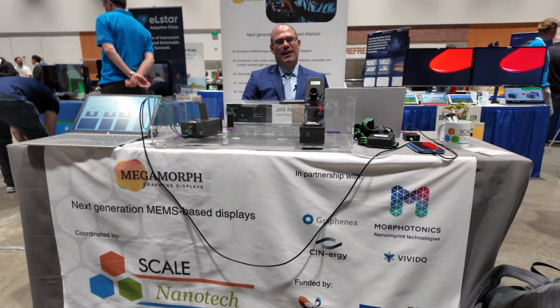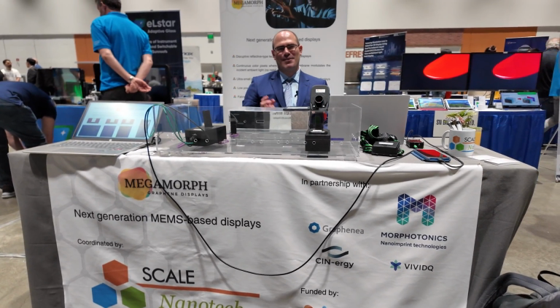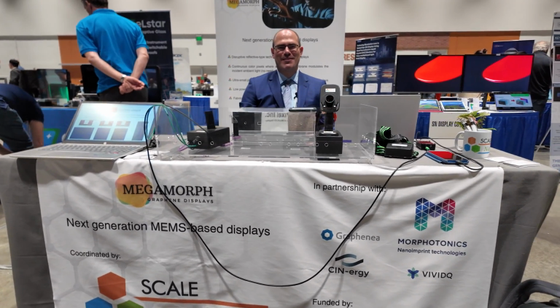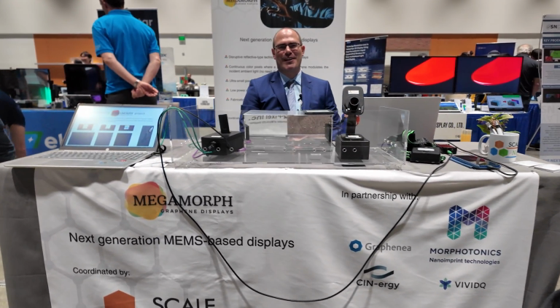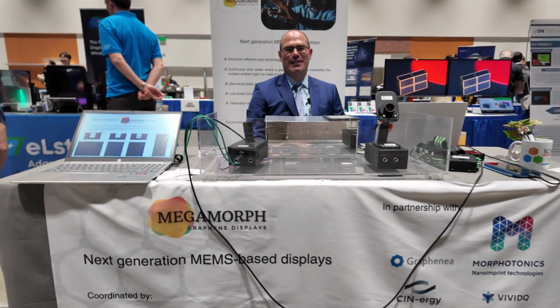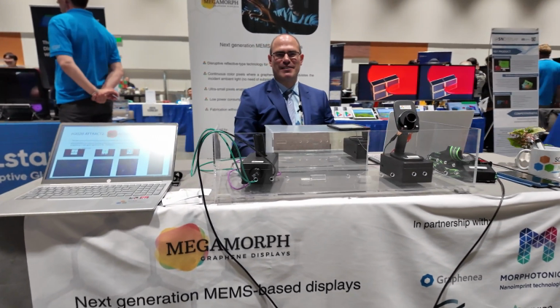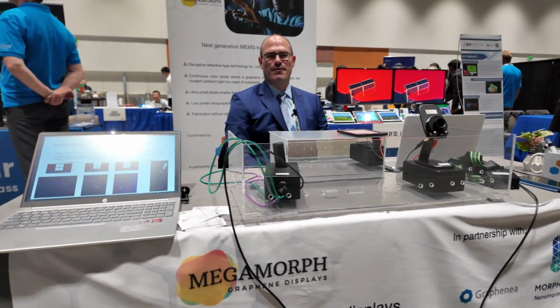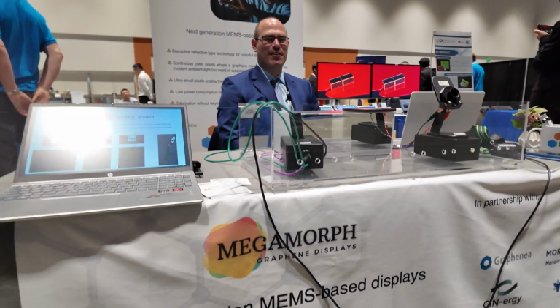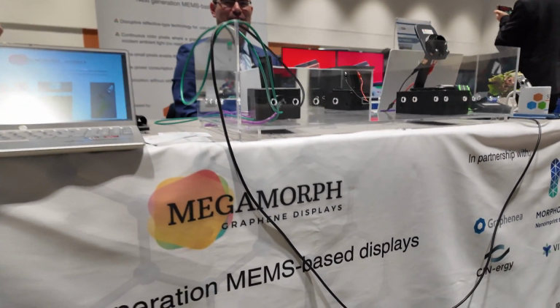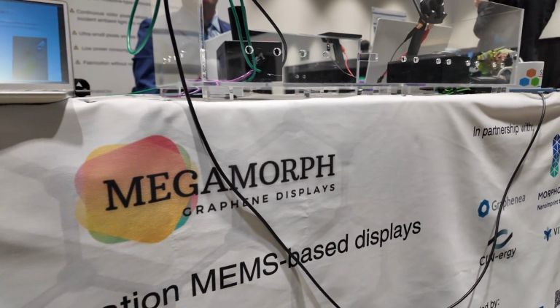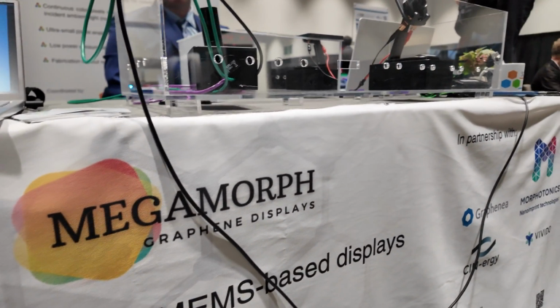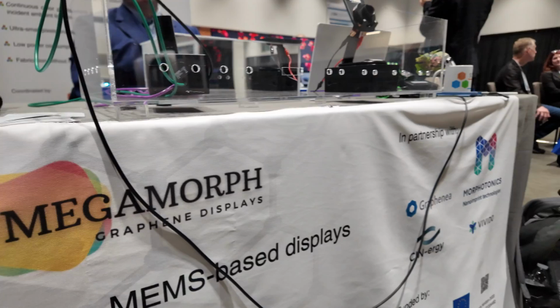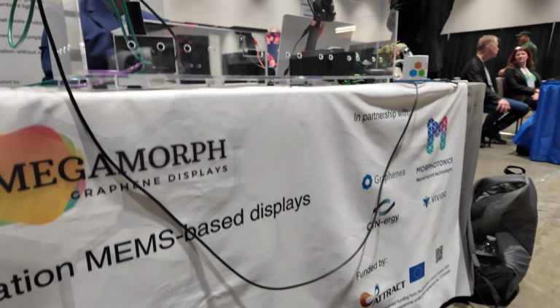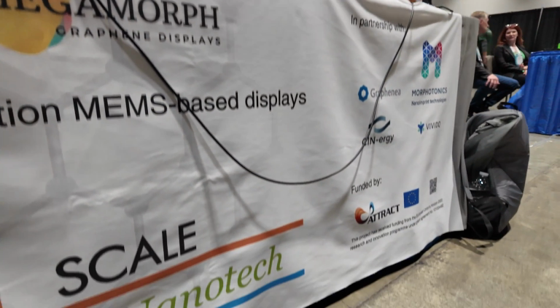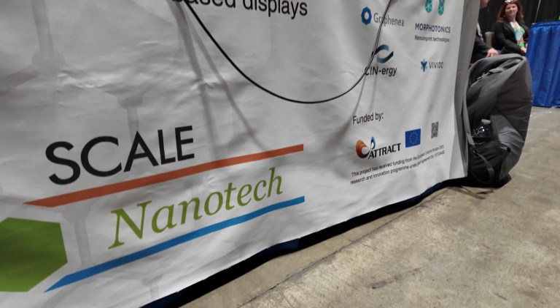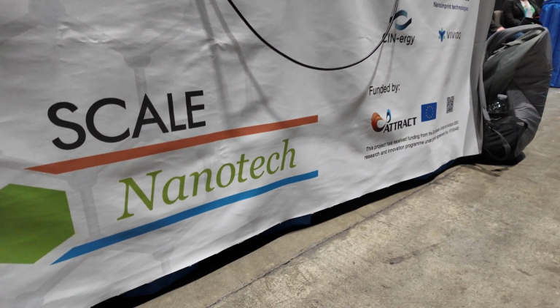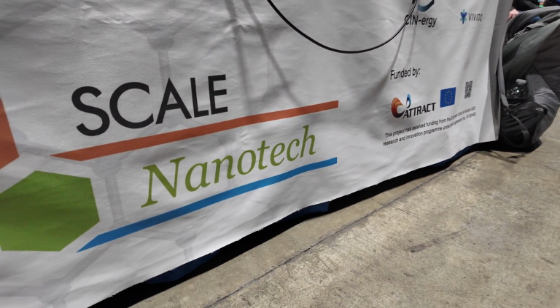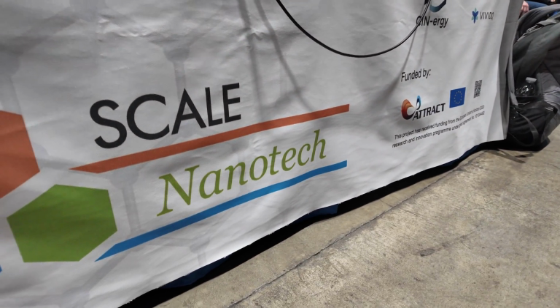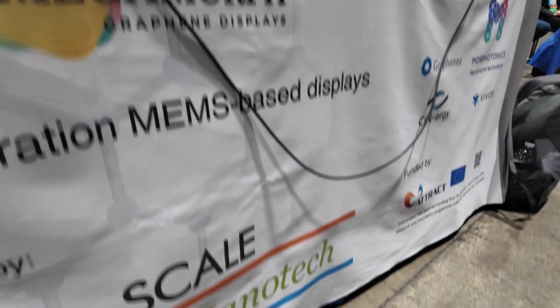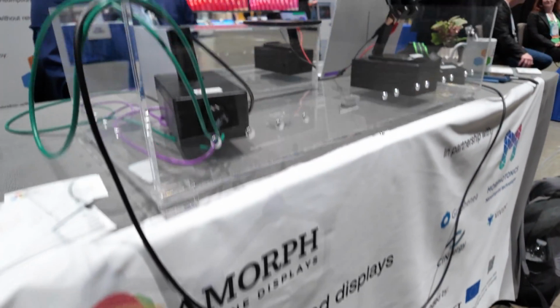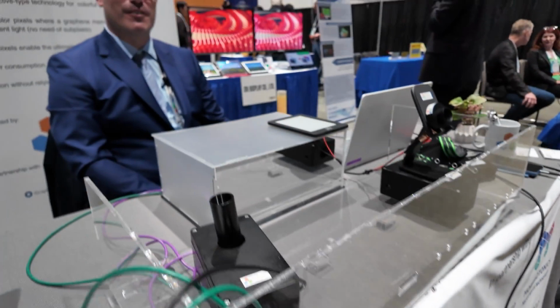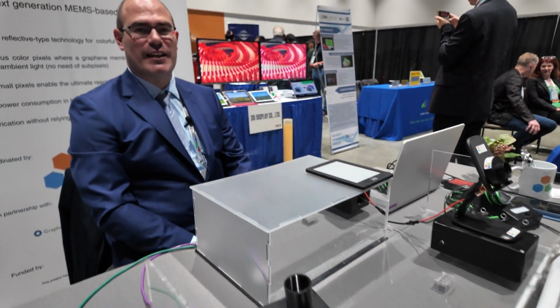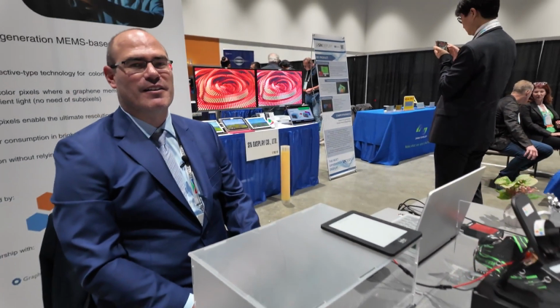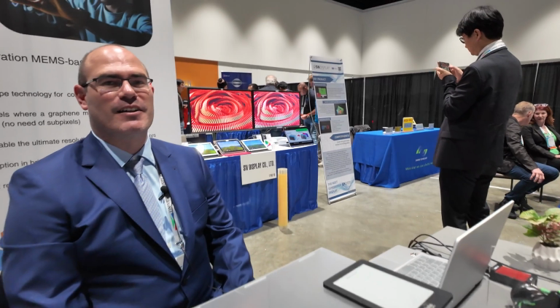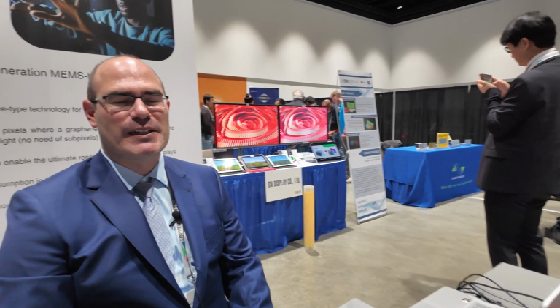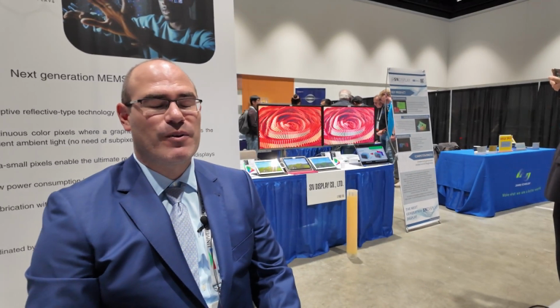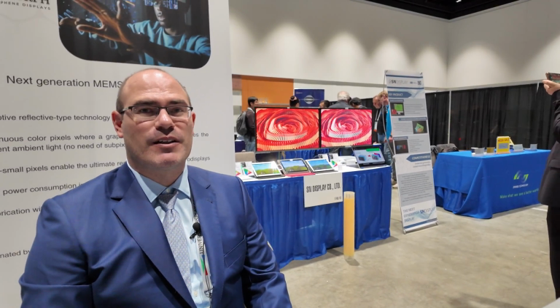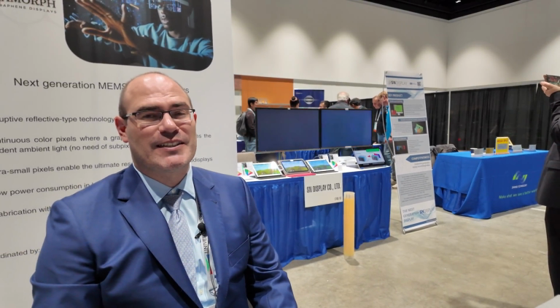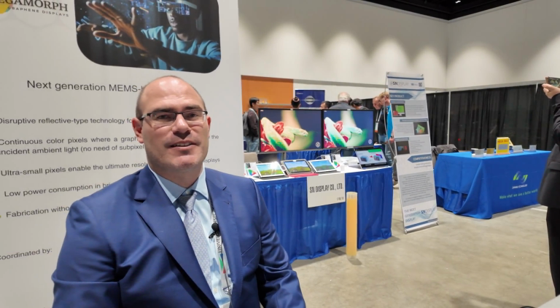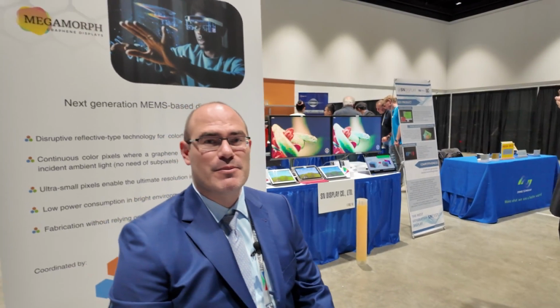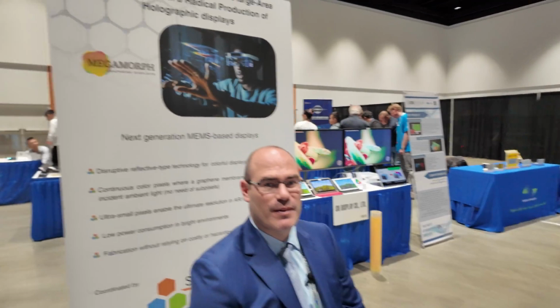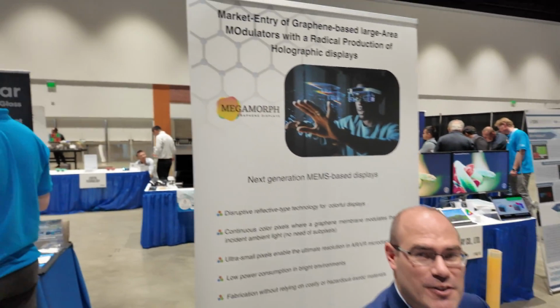My name is Santiago Cartamil. I'm the CEO of Skelanotec. We are a small company that is innovating and making displays for the AR and VR industry with our innovative G-Mode display technology.